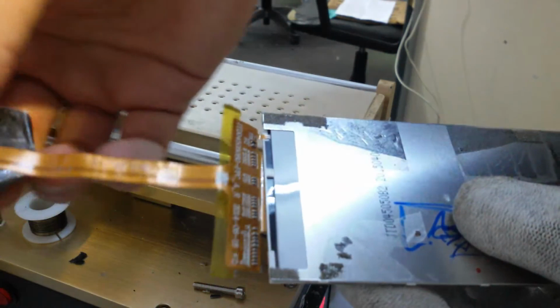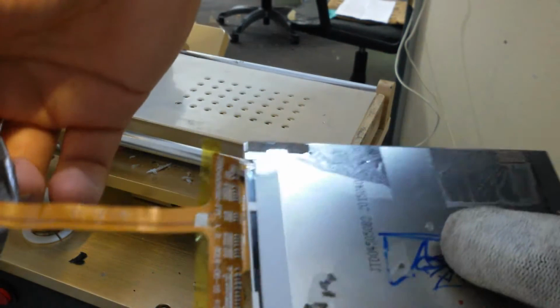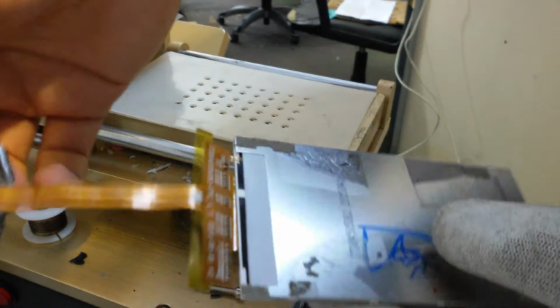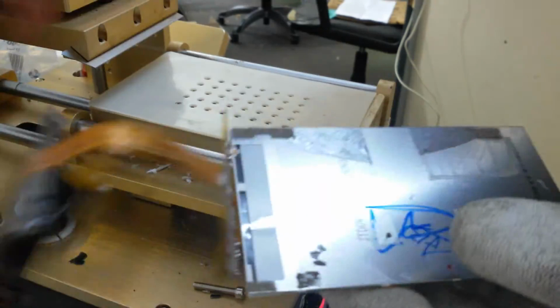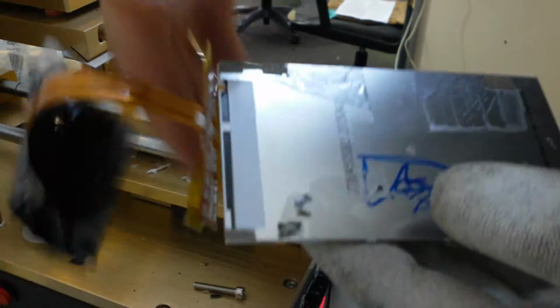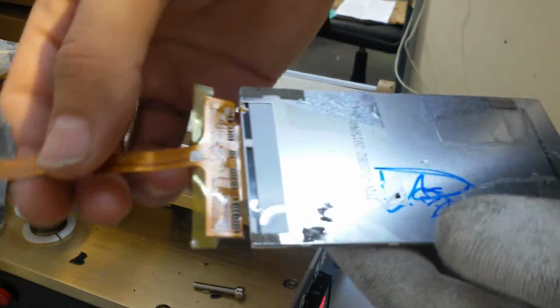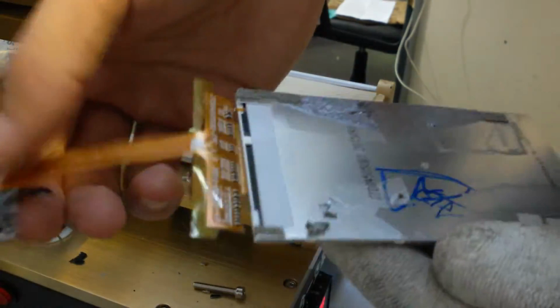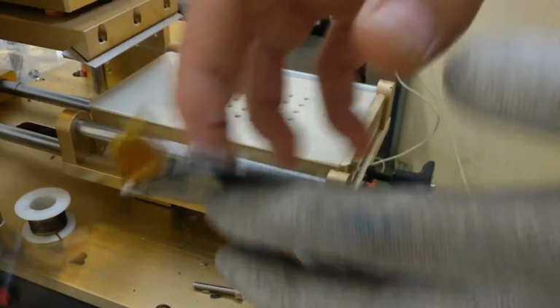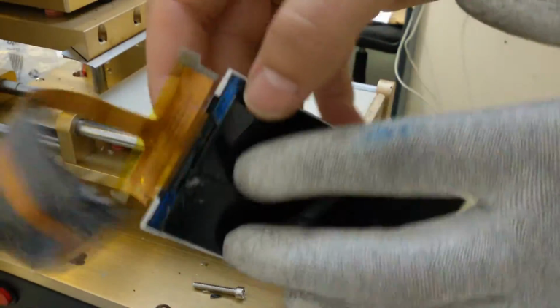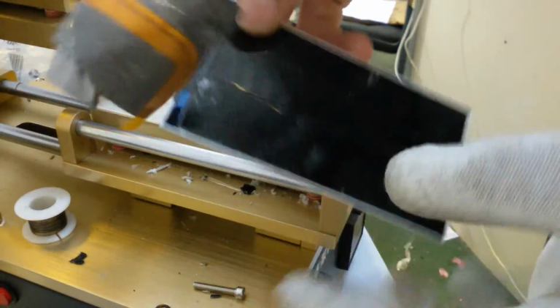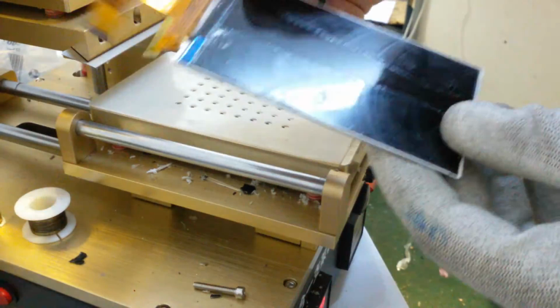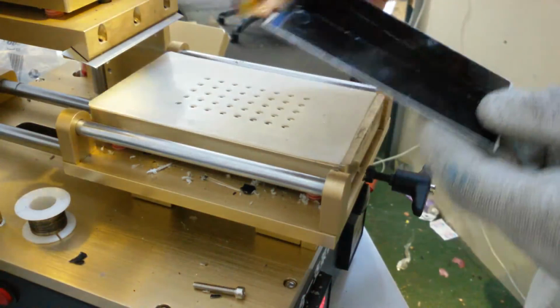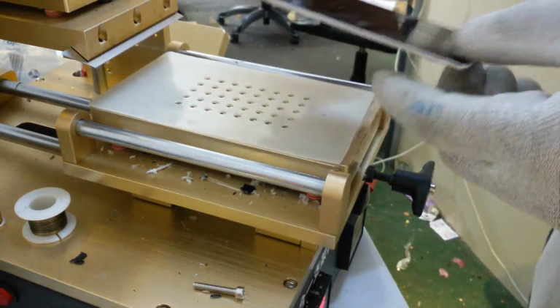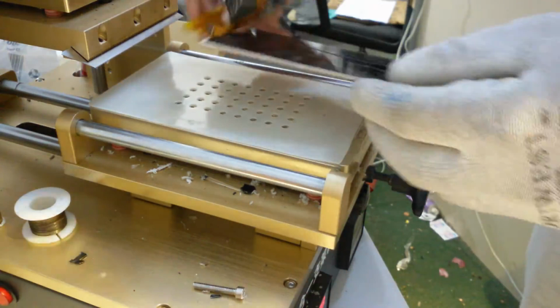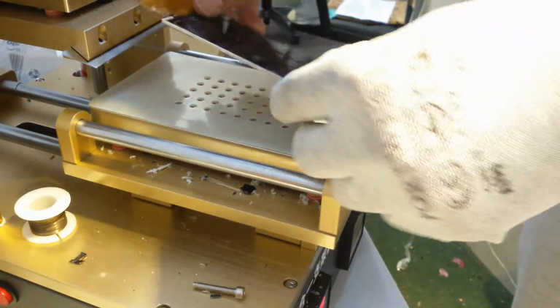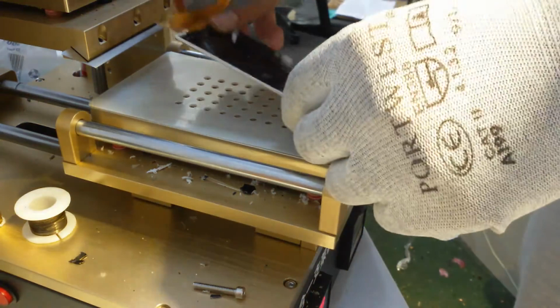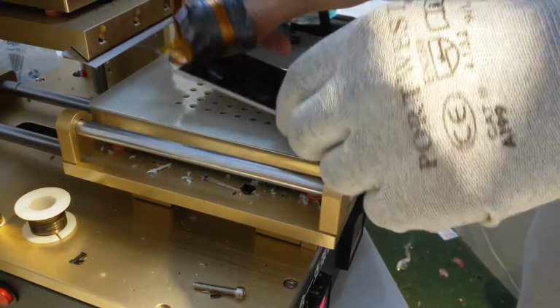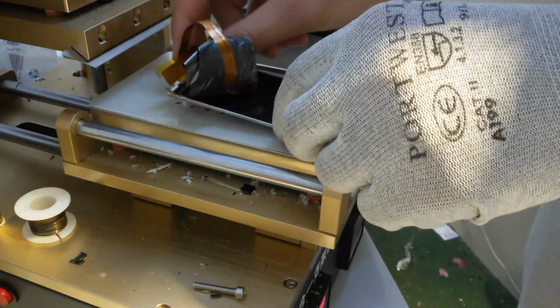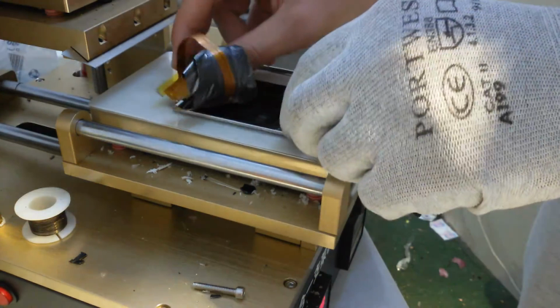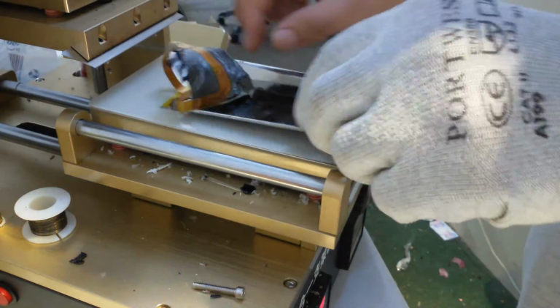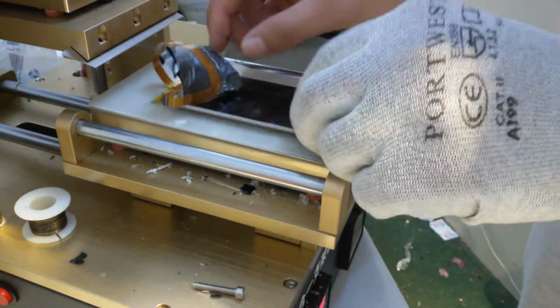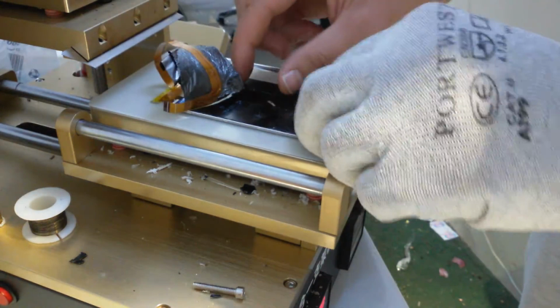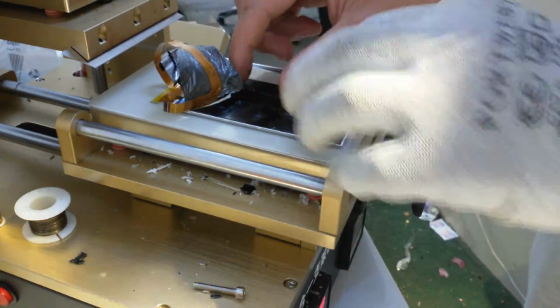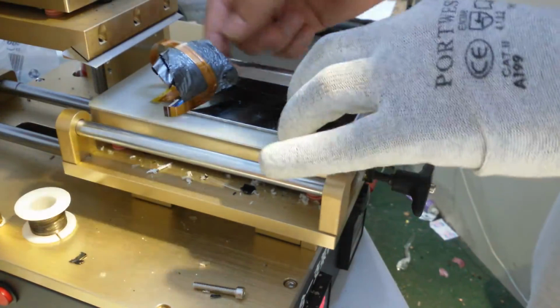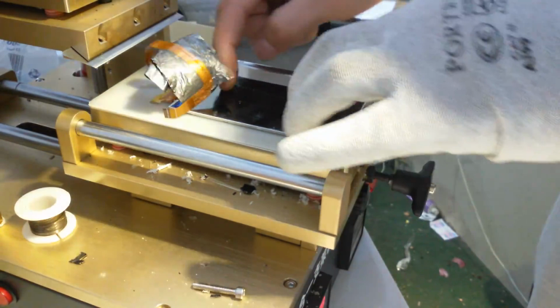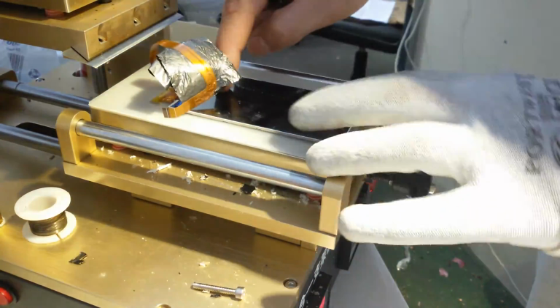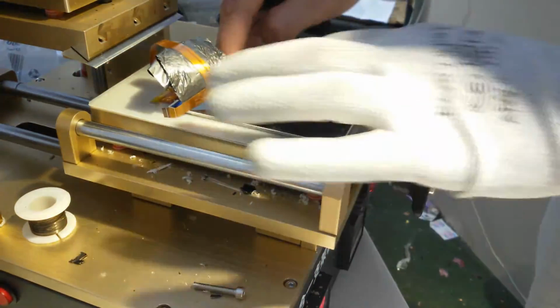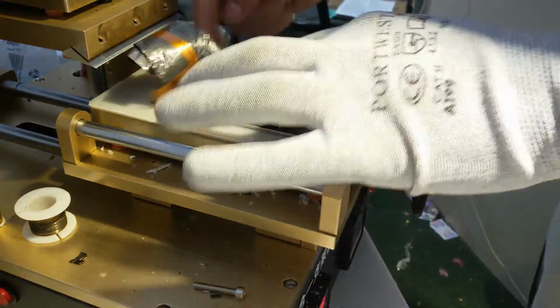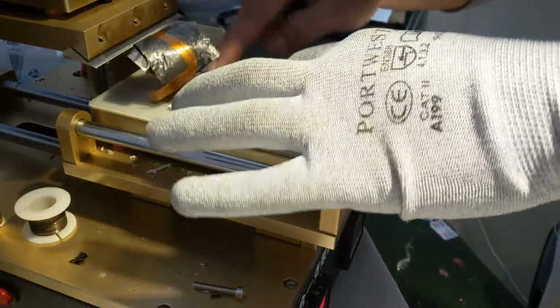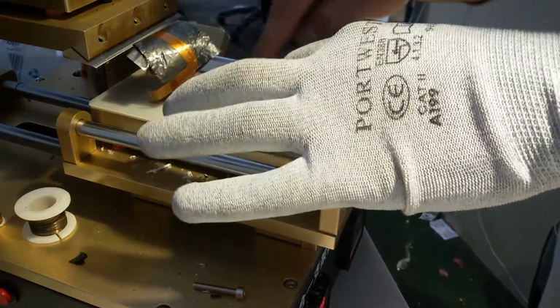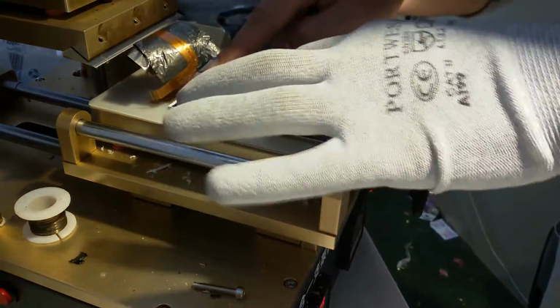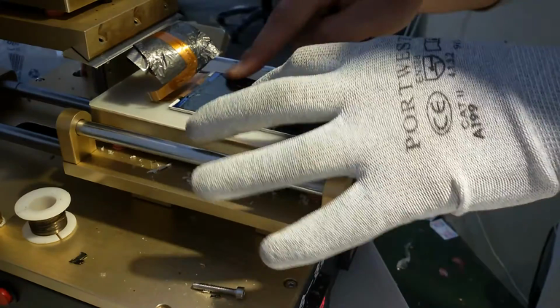You want to have it like this. Now you can put it back on the heated plate and remove the adhesive left.